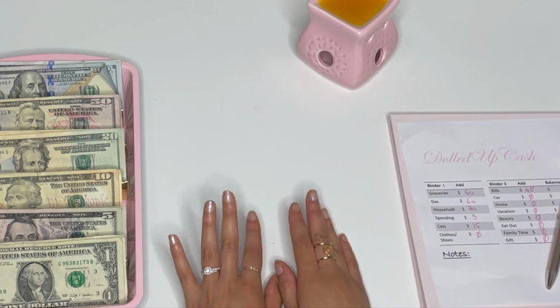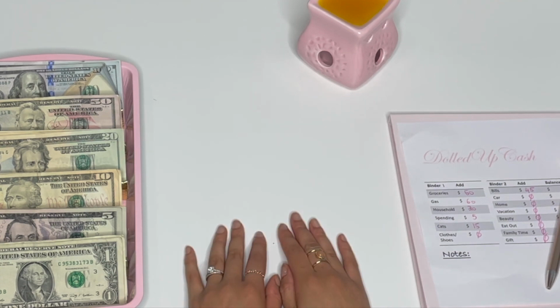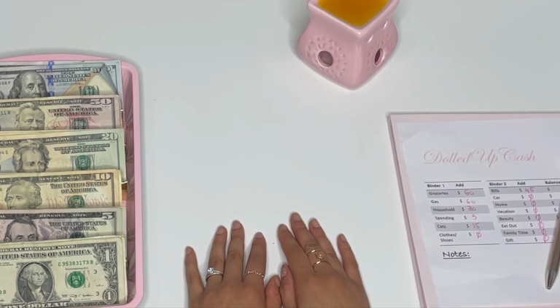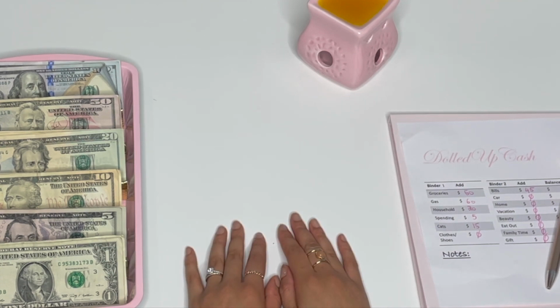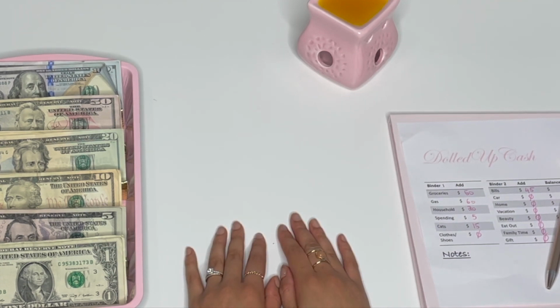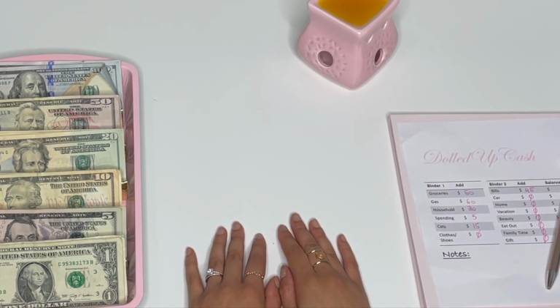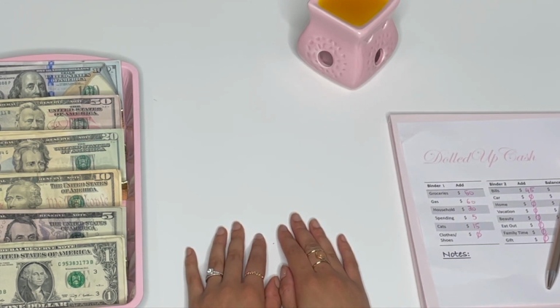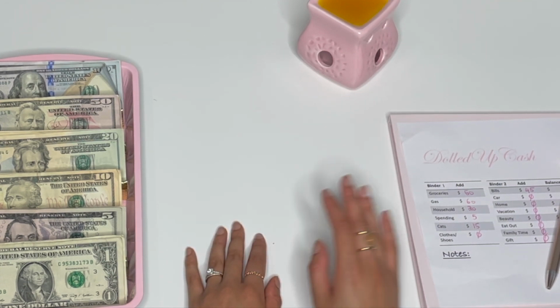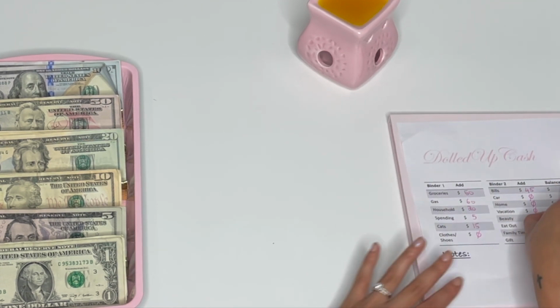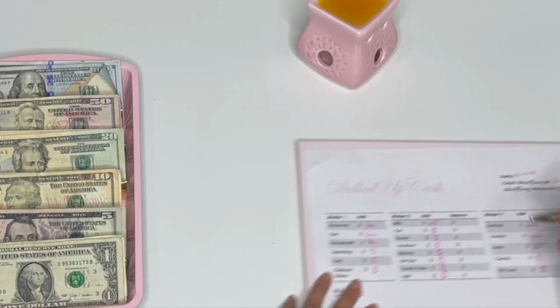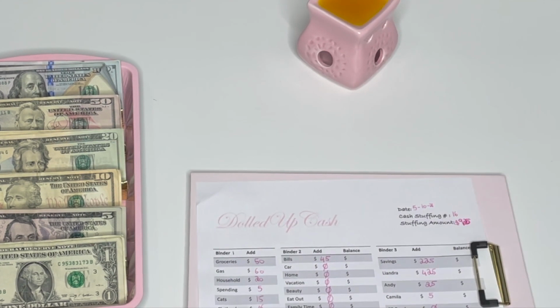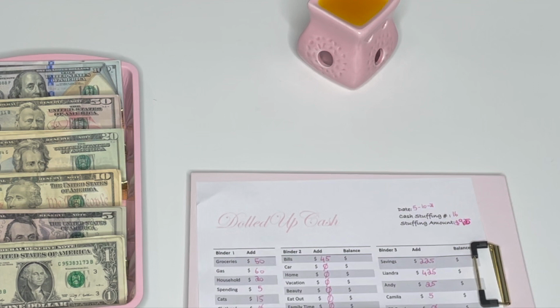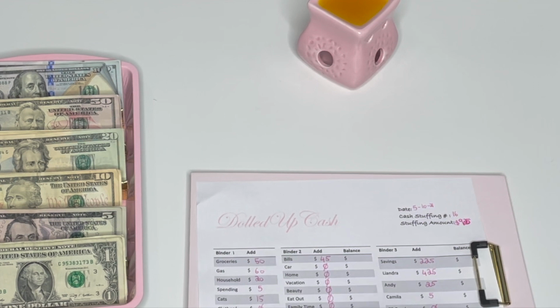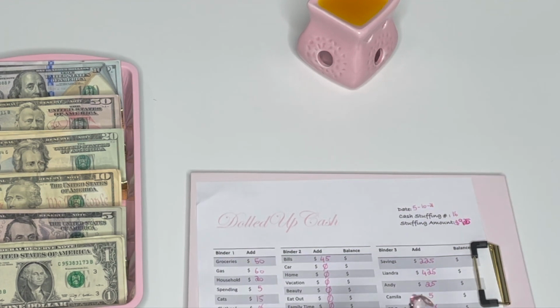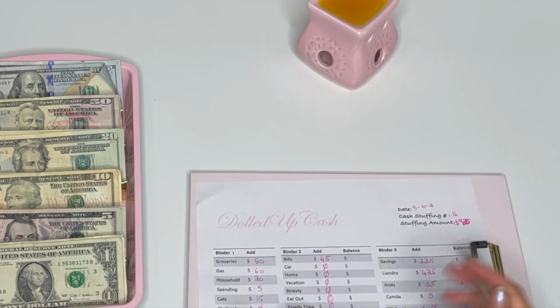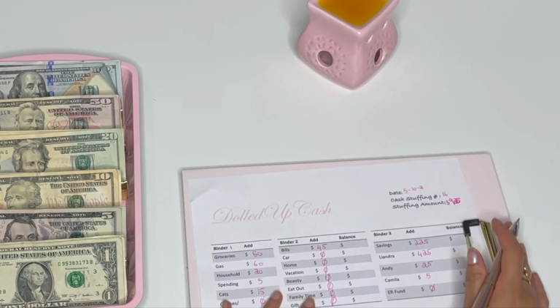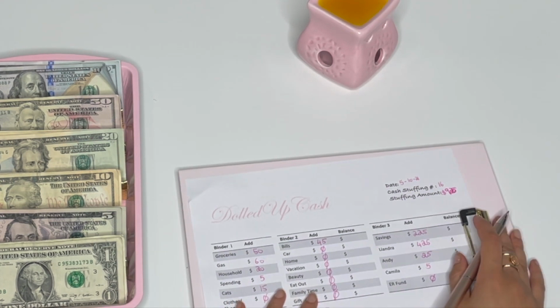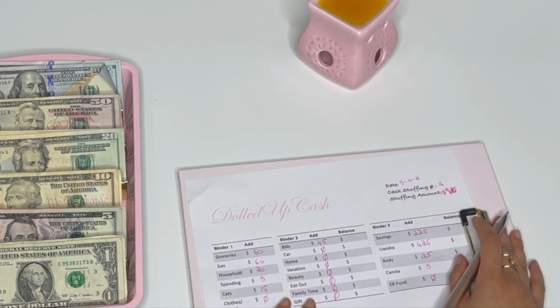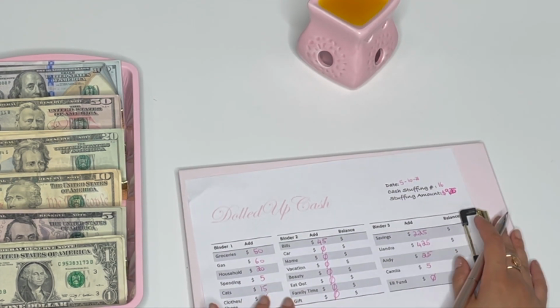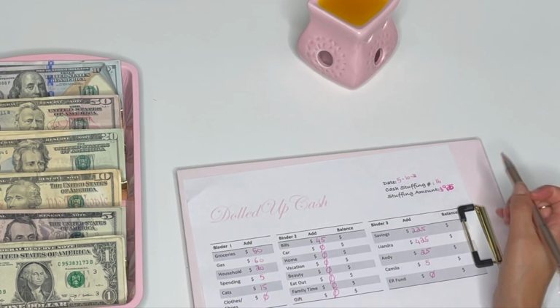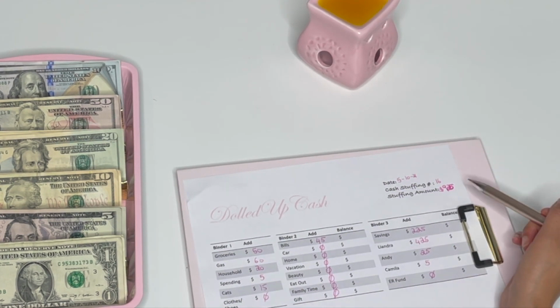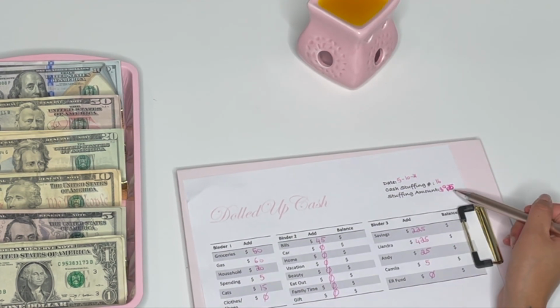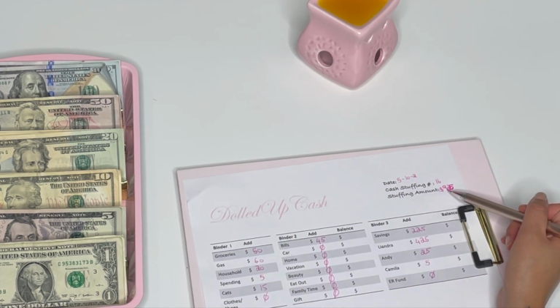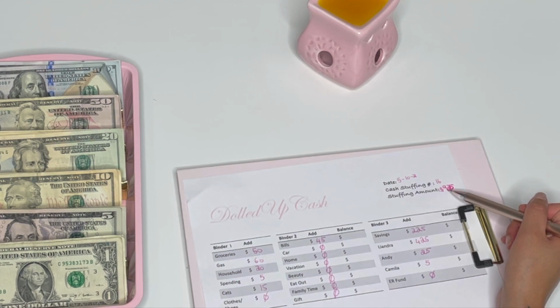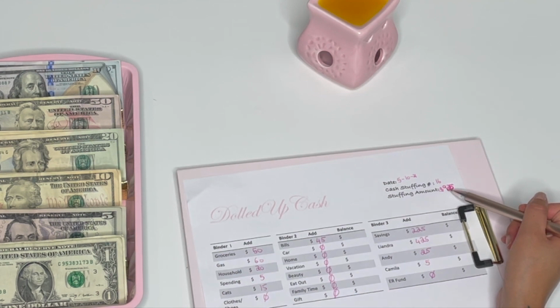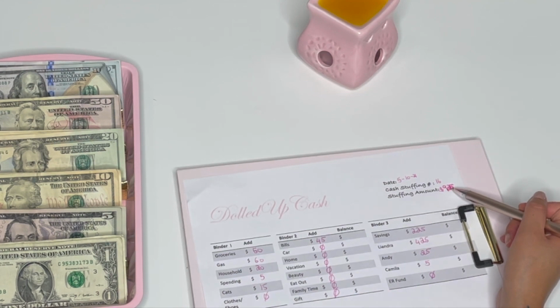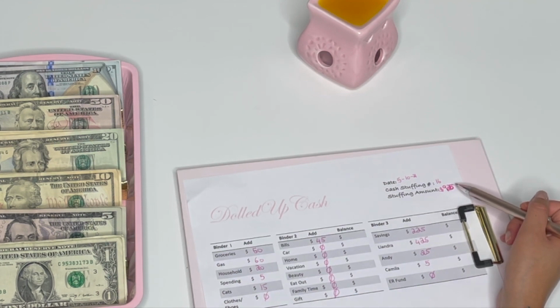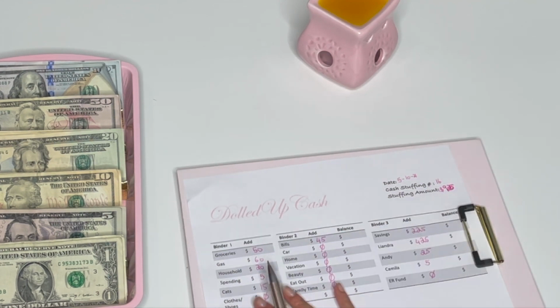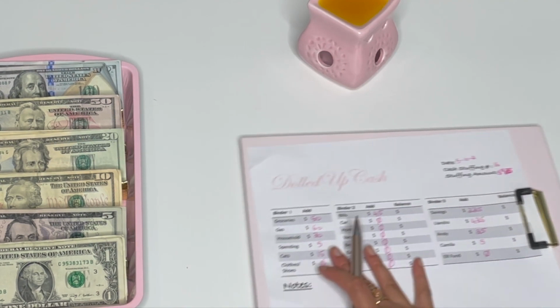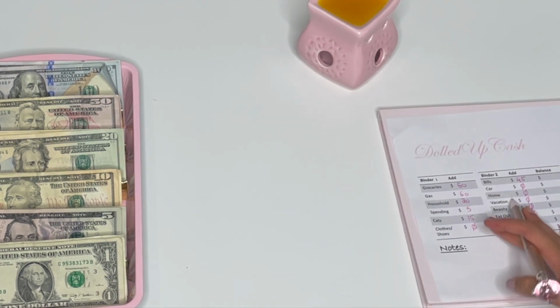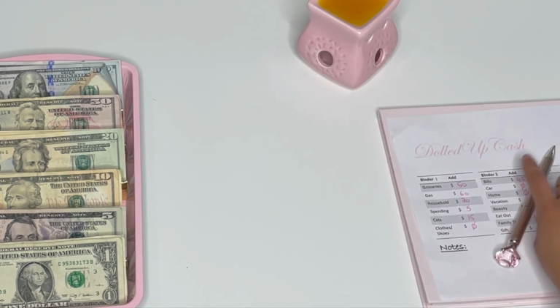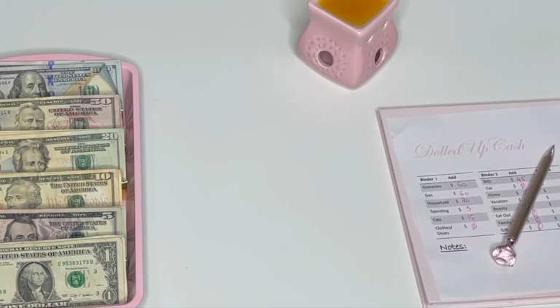Hi love, welcome back to my channel. Today is 5/10/21 and this is cash stuffing number 16. Today we are stuffing $925, so let's just get right into it.